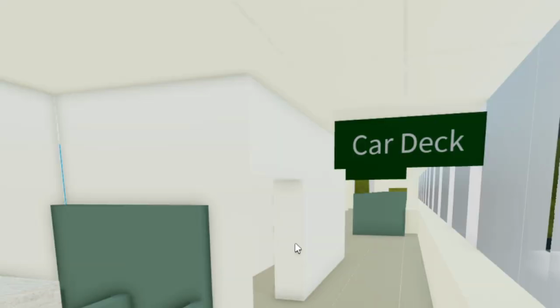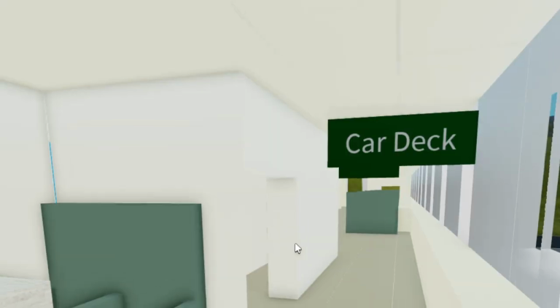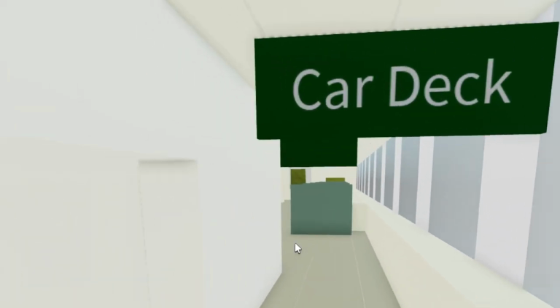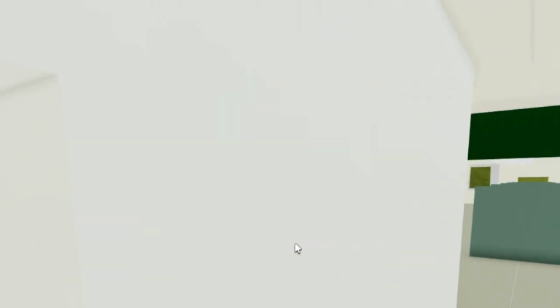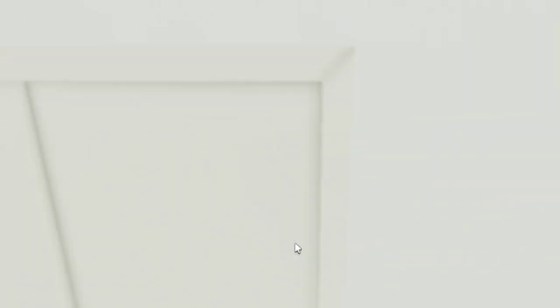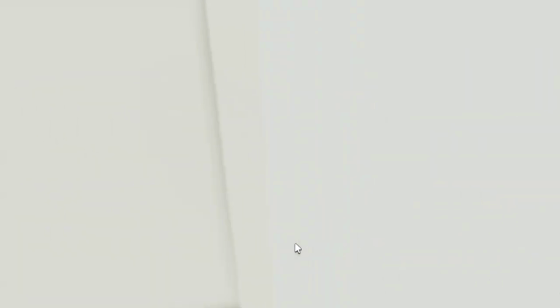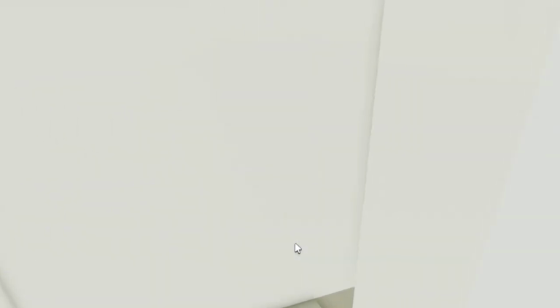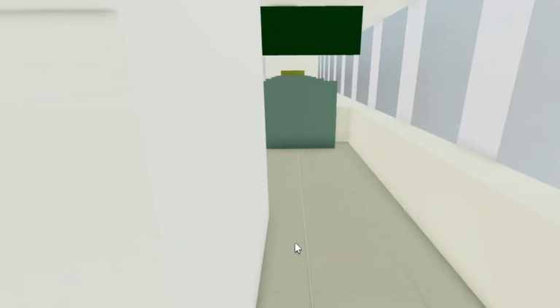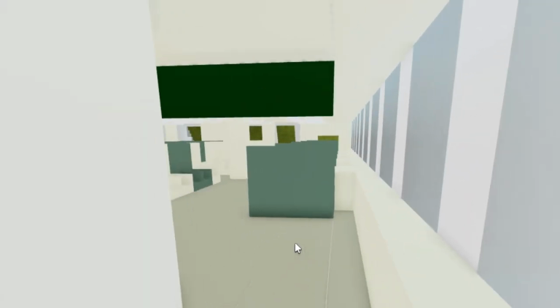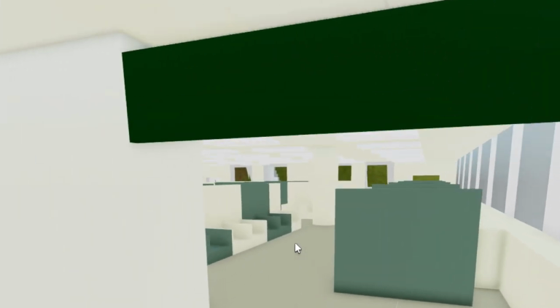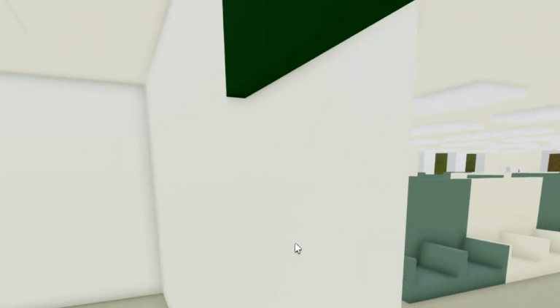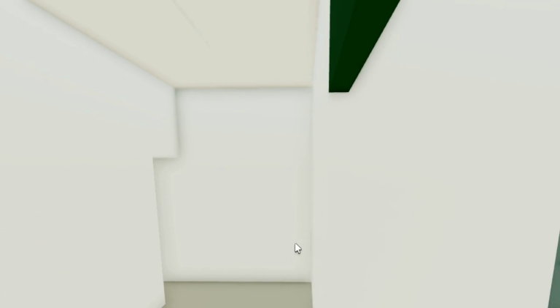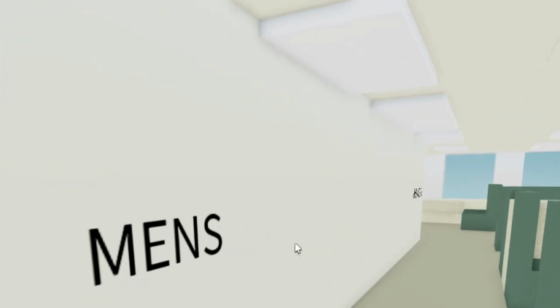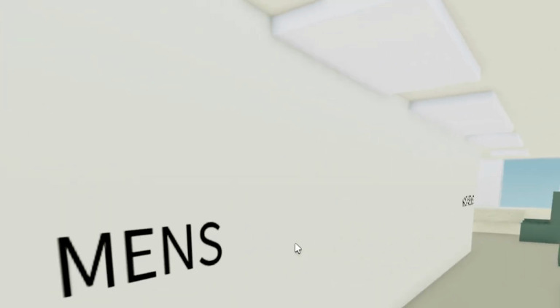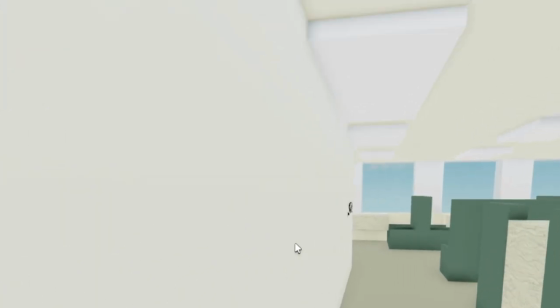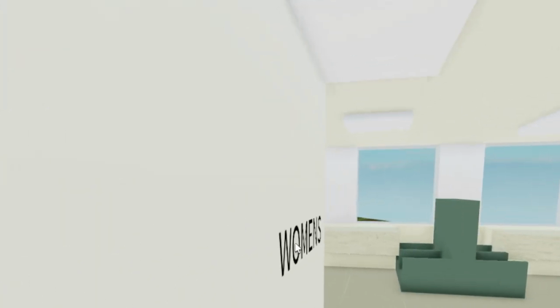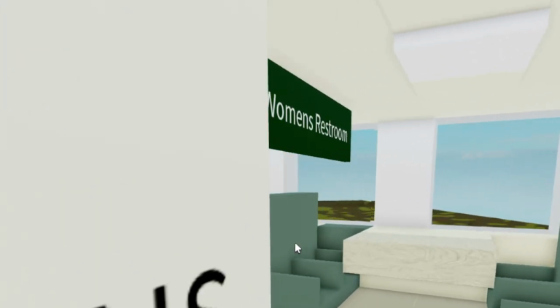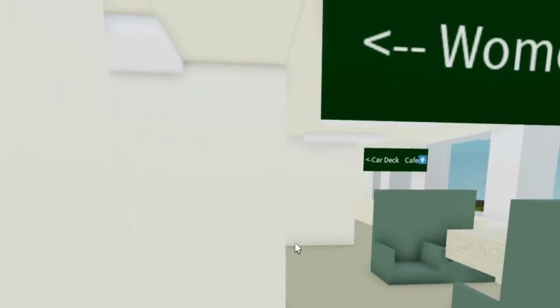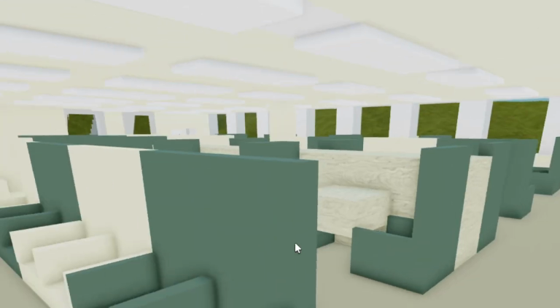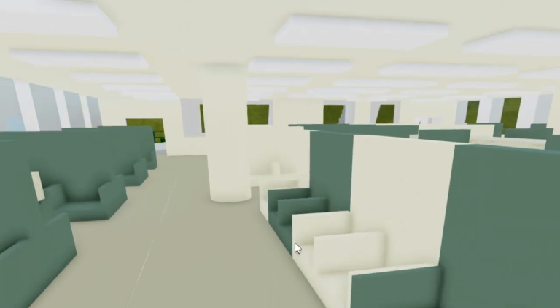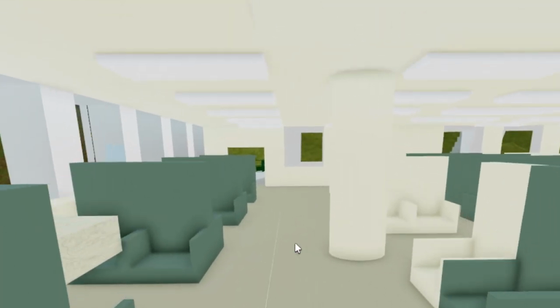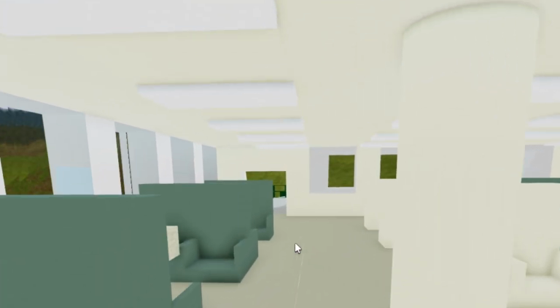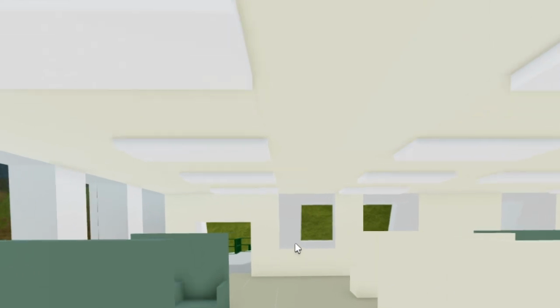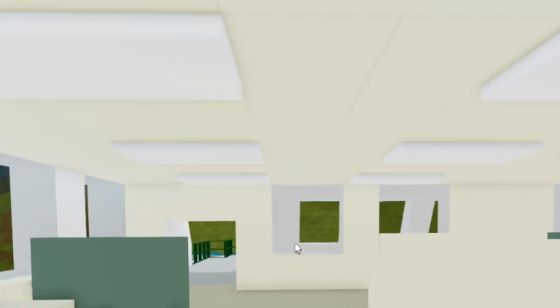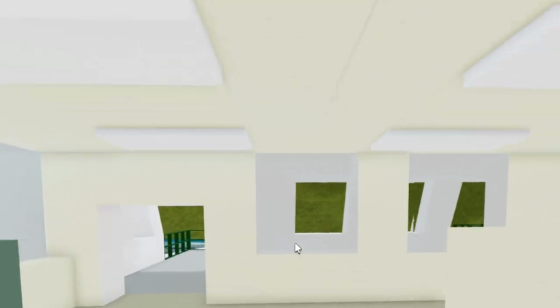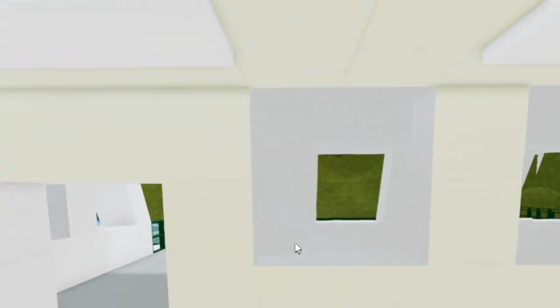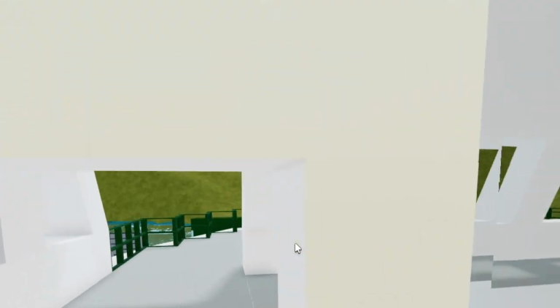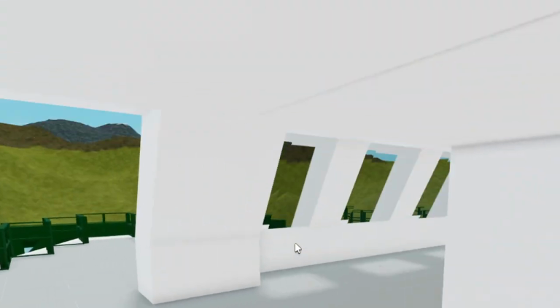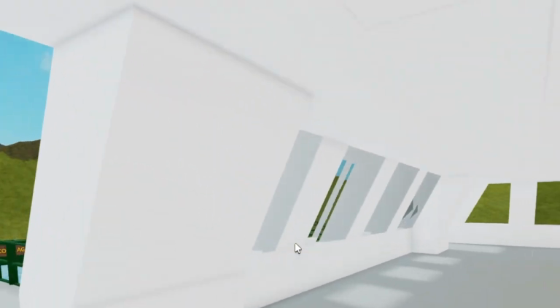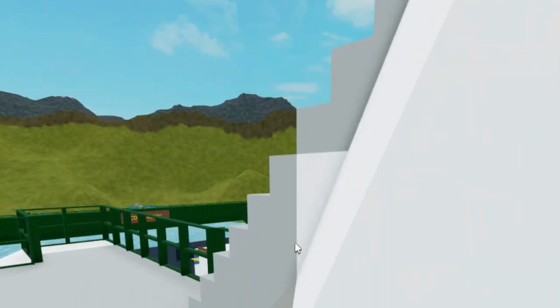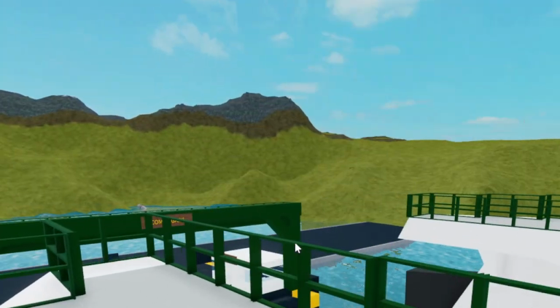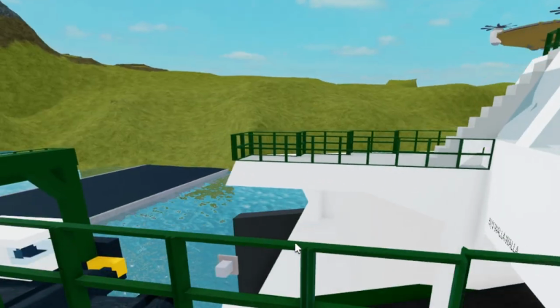Moving back here, here's a staircase. Over here we have the men's bathroom and then the women's bathroom. And then this is basically just the same exact area that we just reviewed, but on the other side.